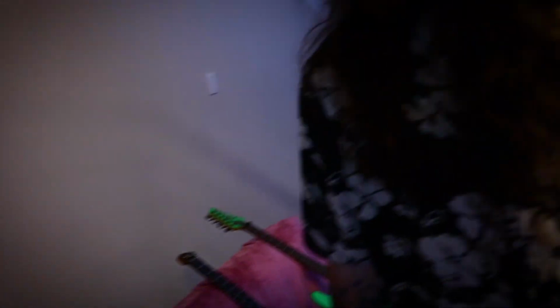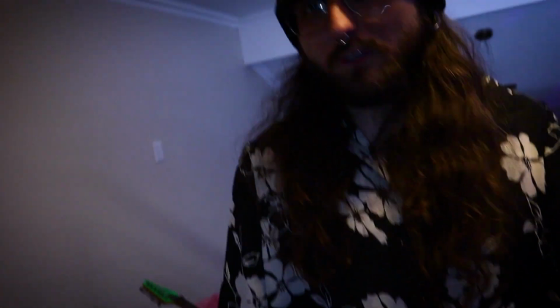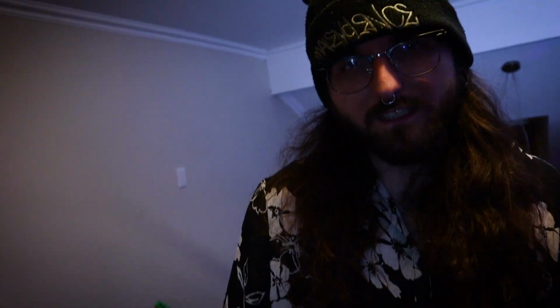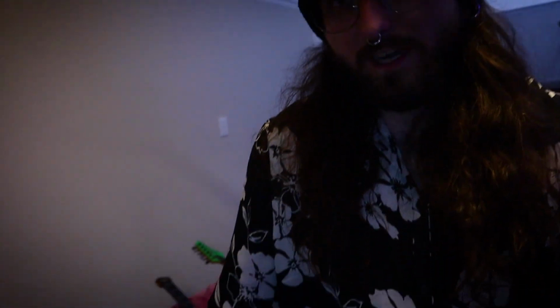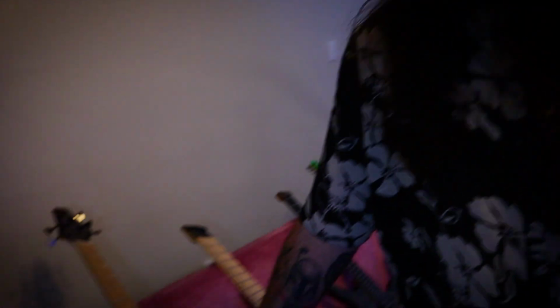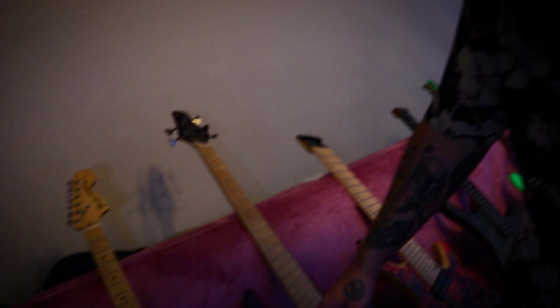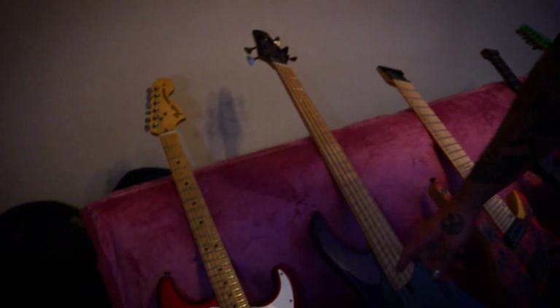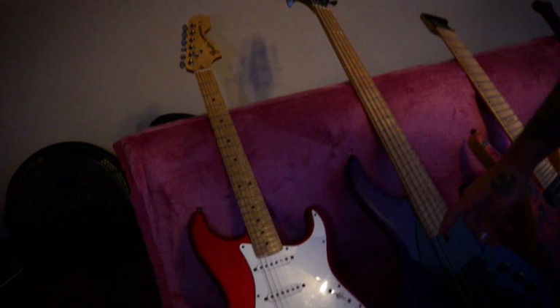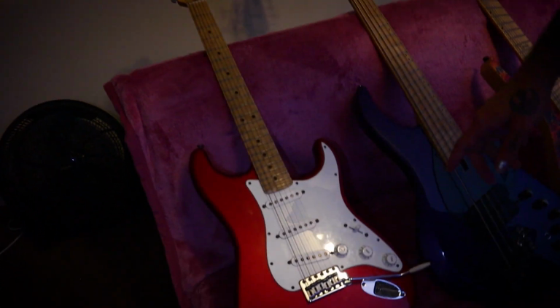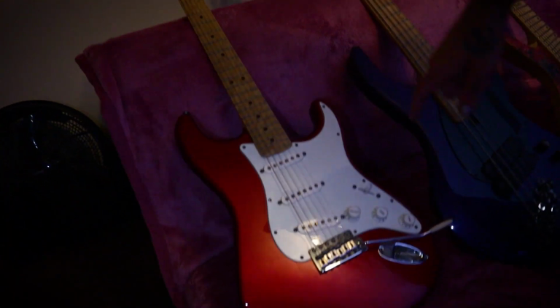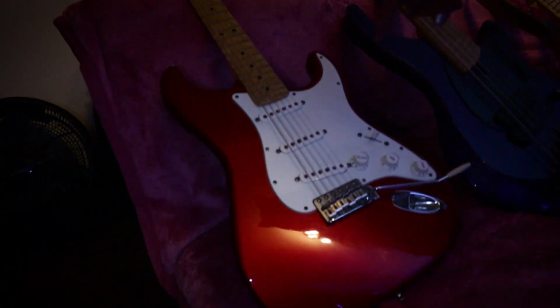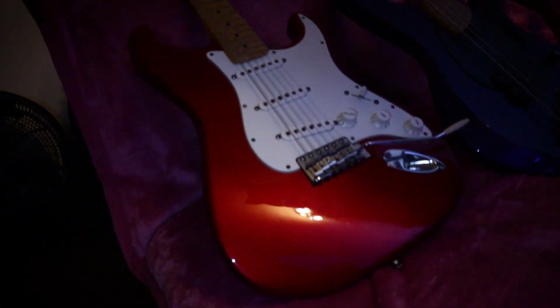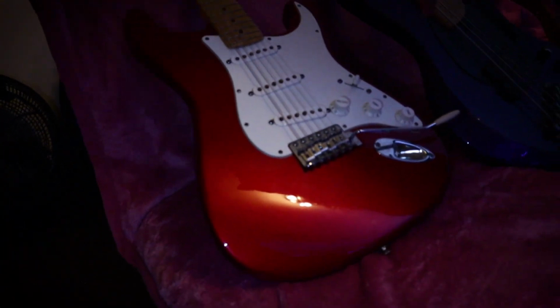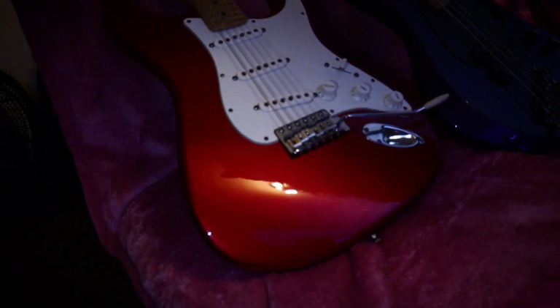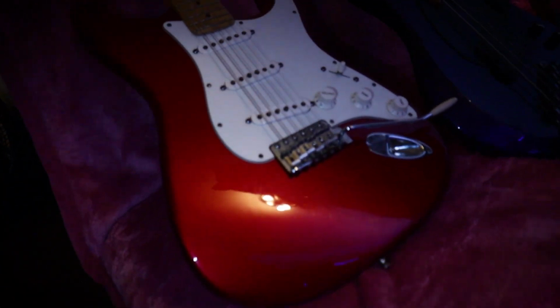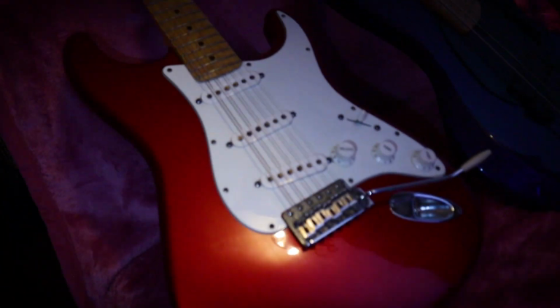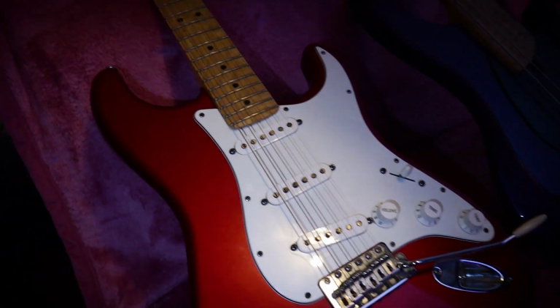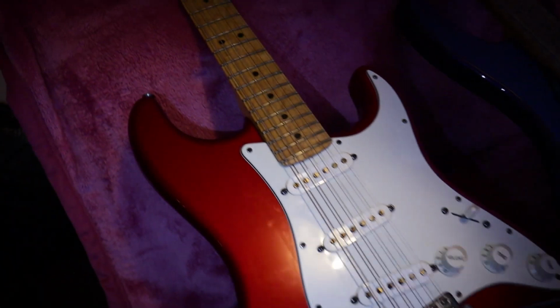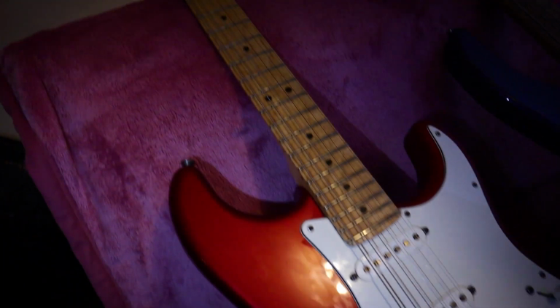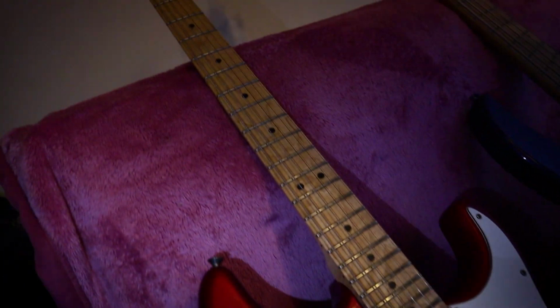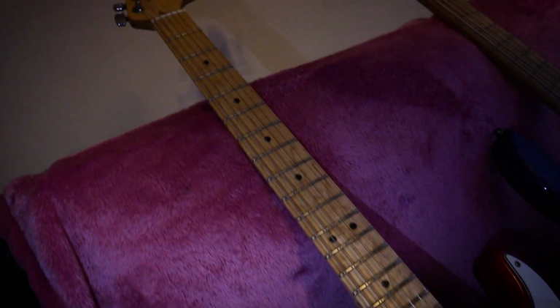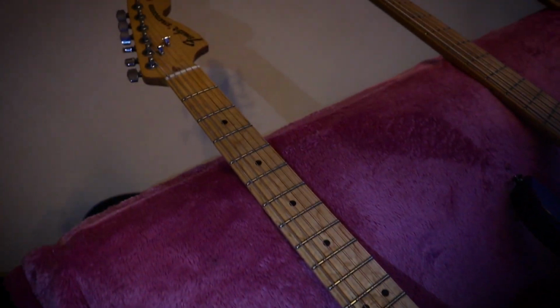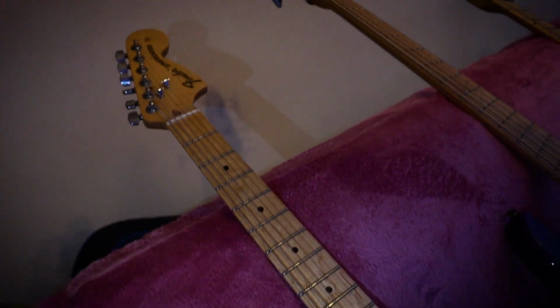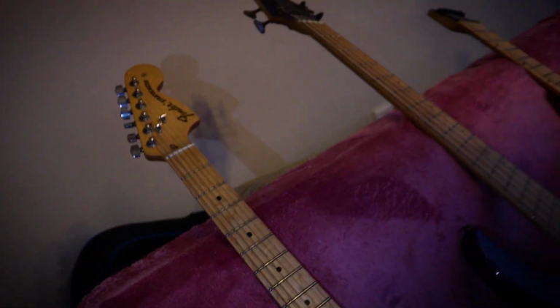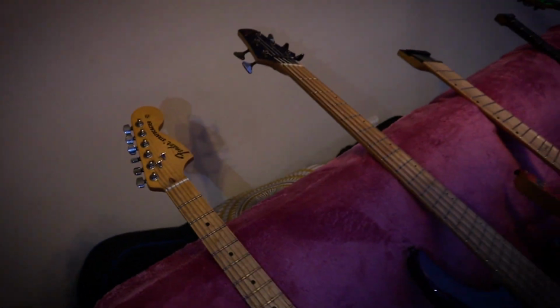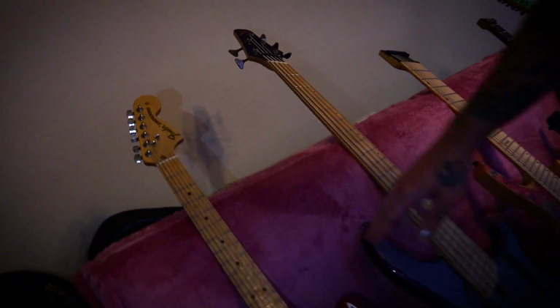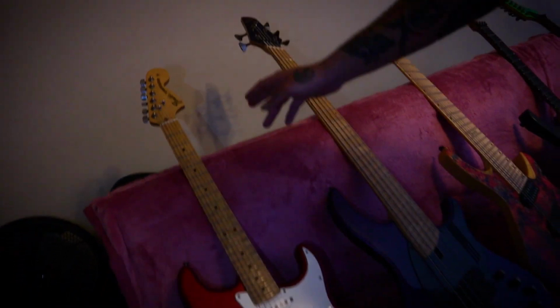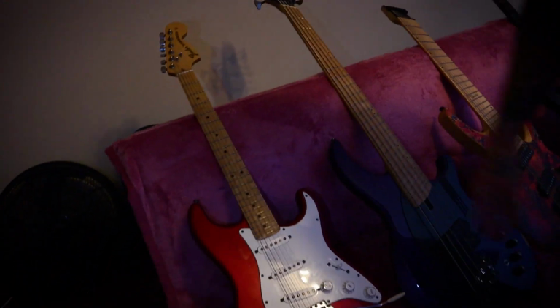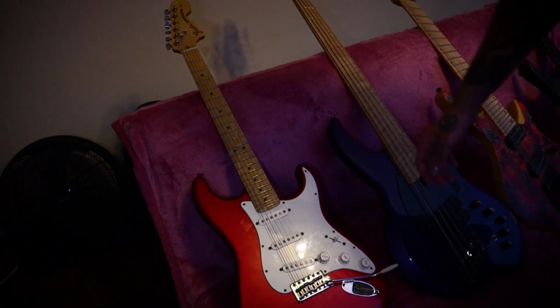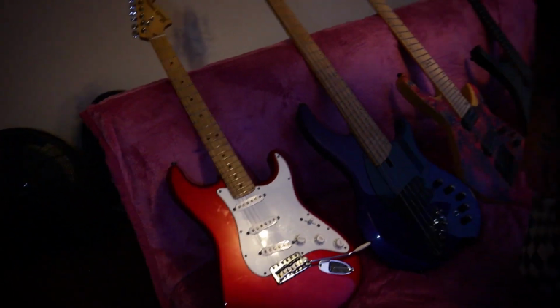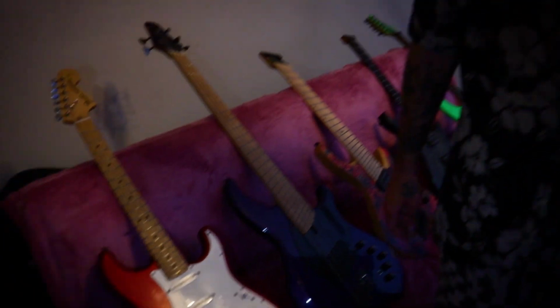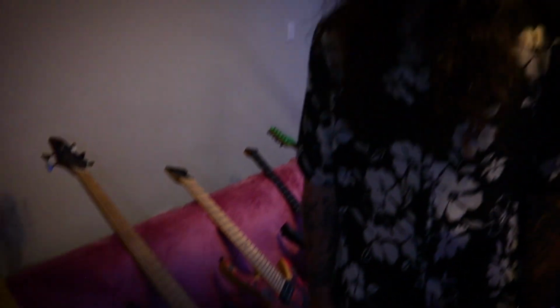Then I've got a Fender Stratocaster — it's an American Special with Texas Special pickups, maple neck and fretboard. It's awesome — jumbo stainless steel frets. I love it.